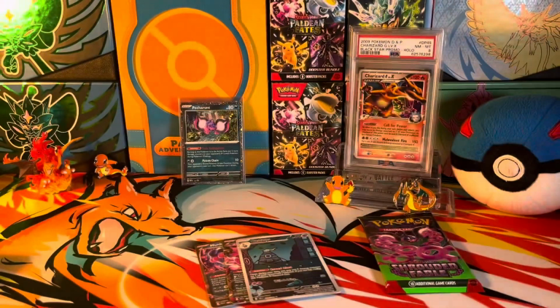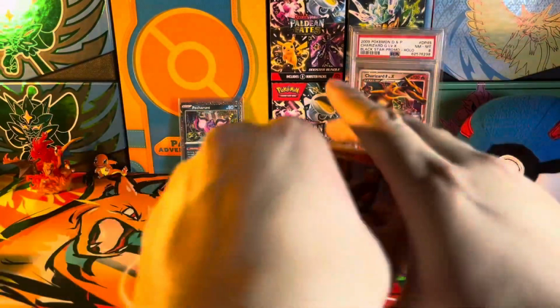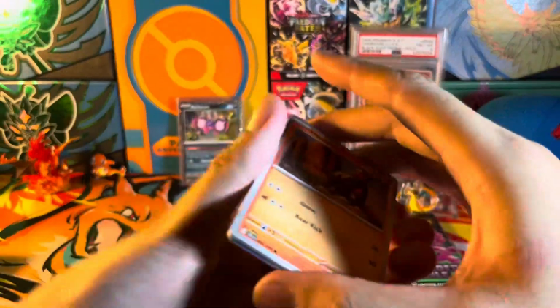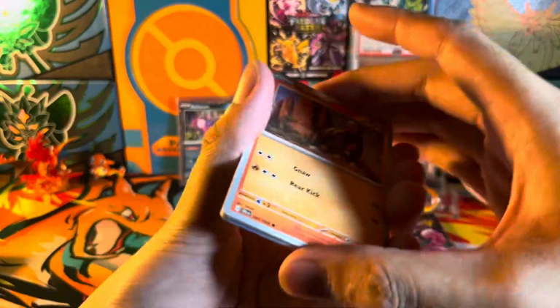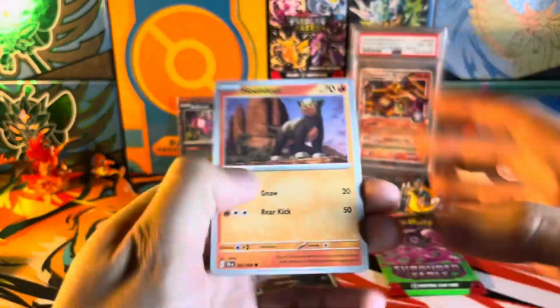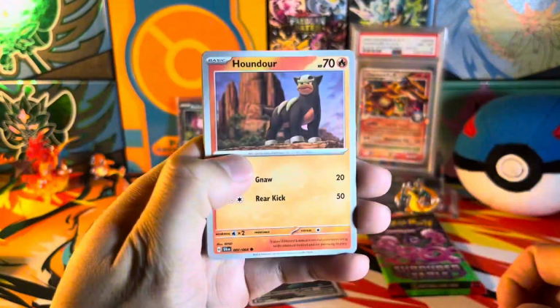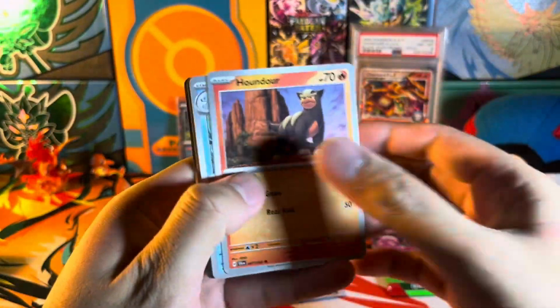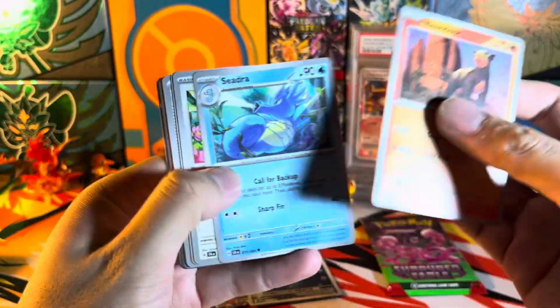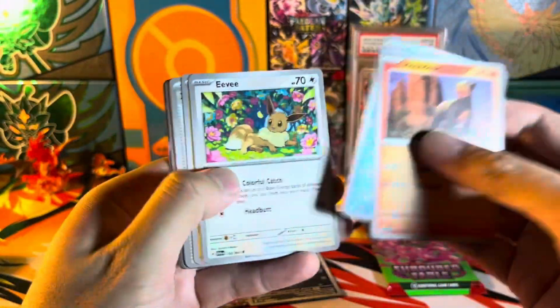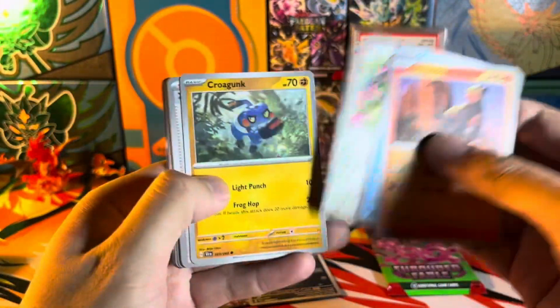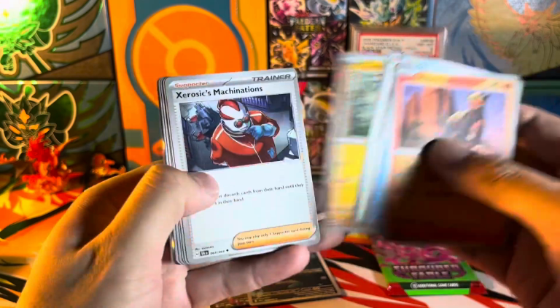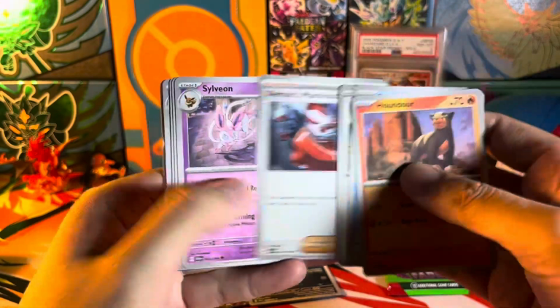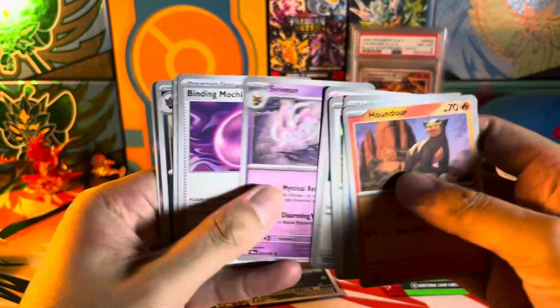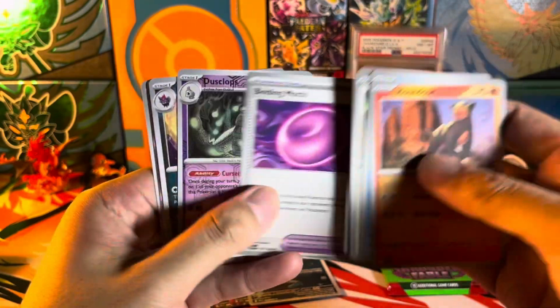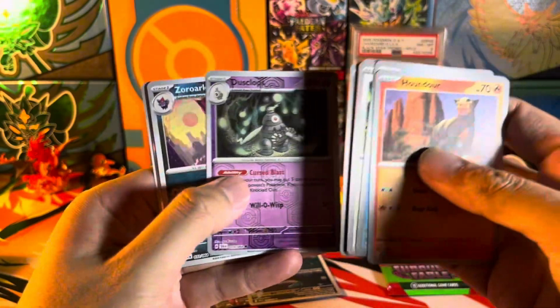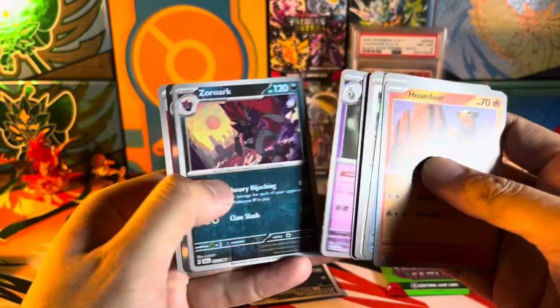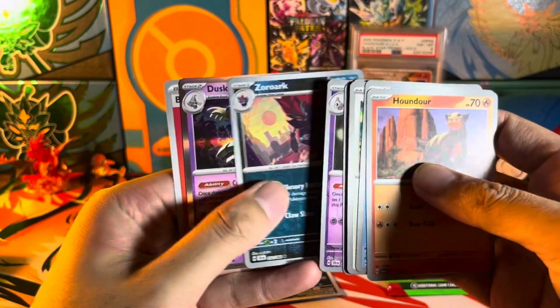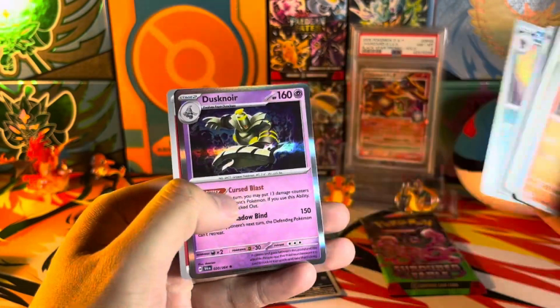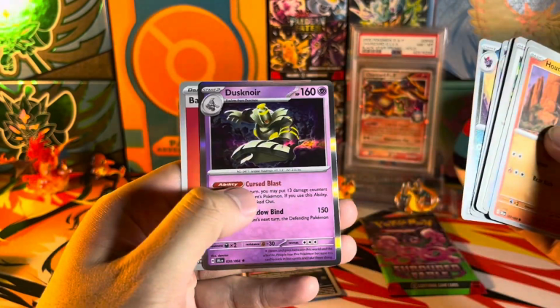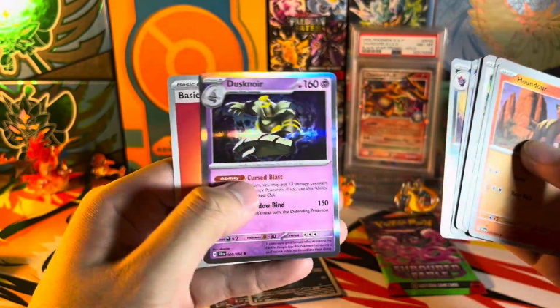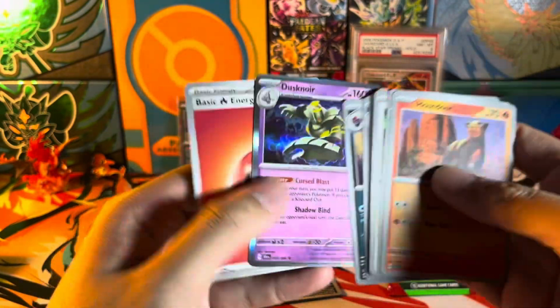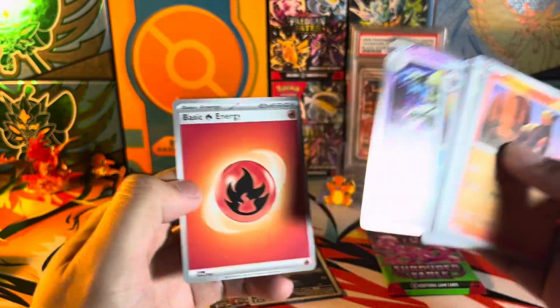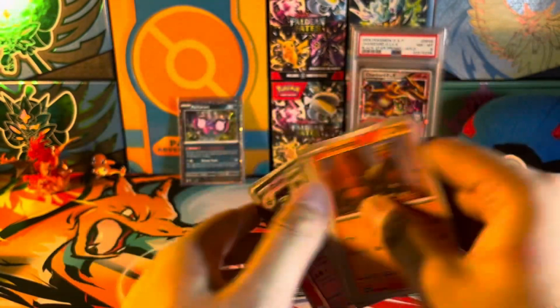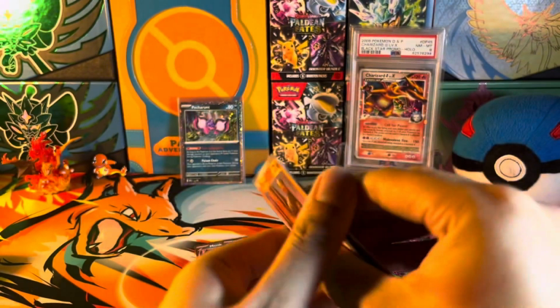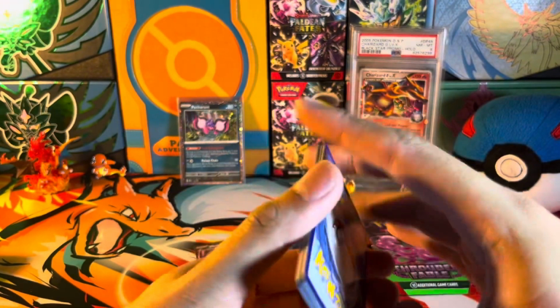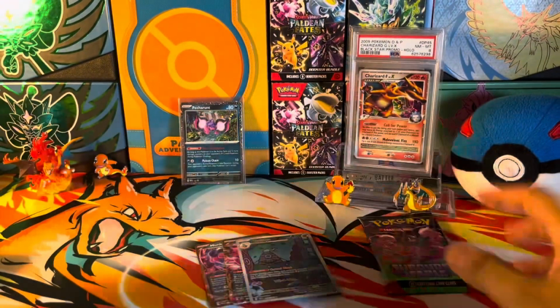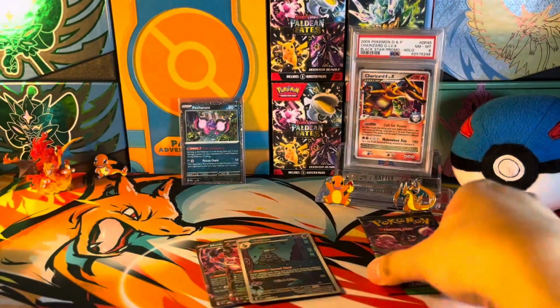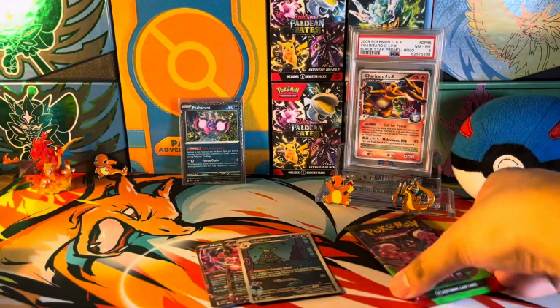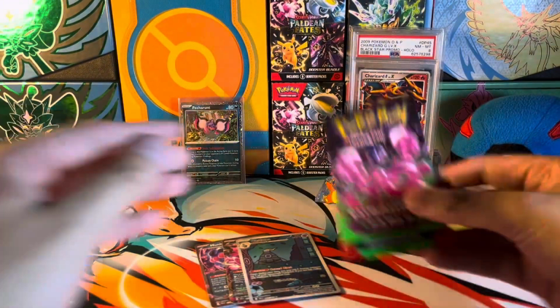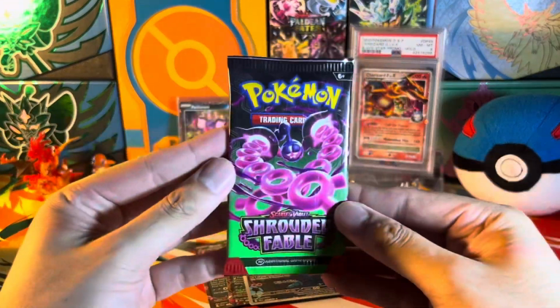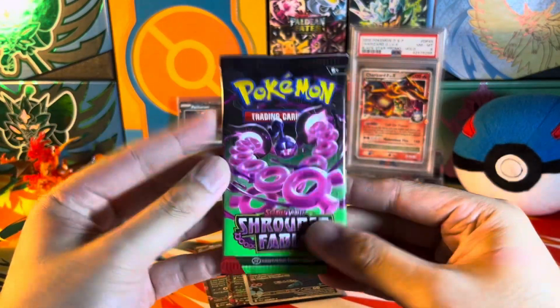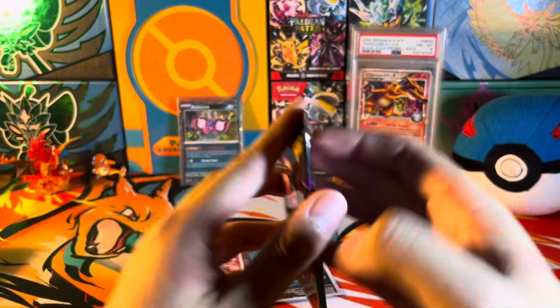All right, we got one more pack after this. Let's make it a last-pack magic. We got Dusknoir again — that's the third one. I wouldn't mind if it was the illustration rare Dusknoir, but it's just a regular holo.